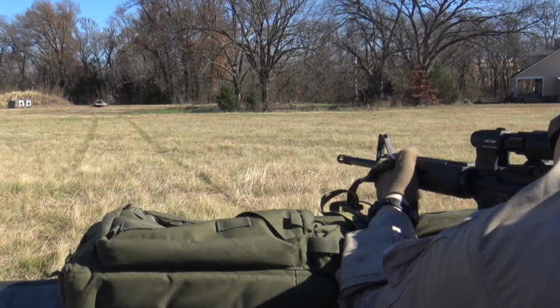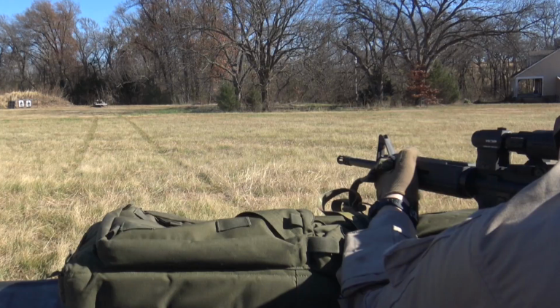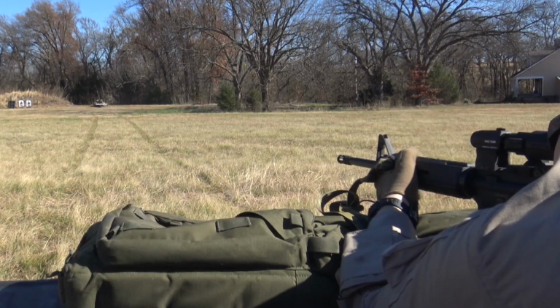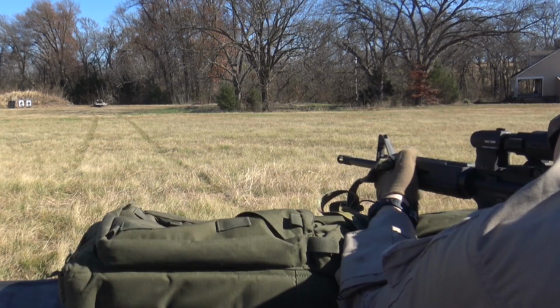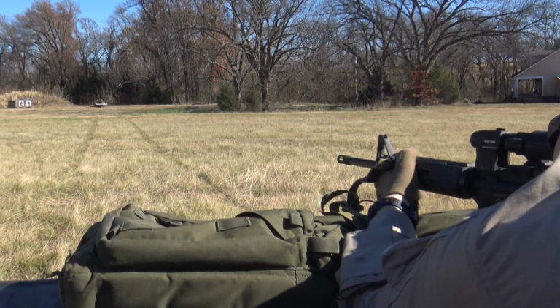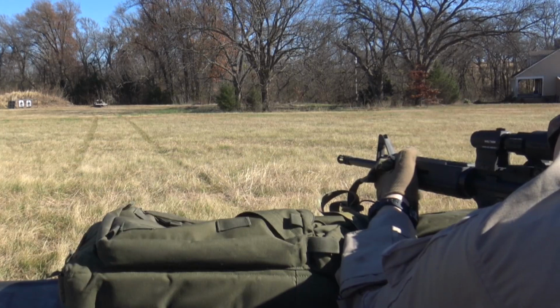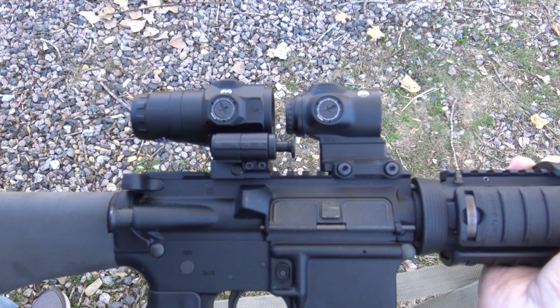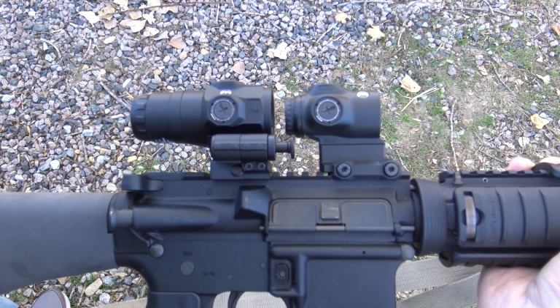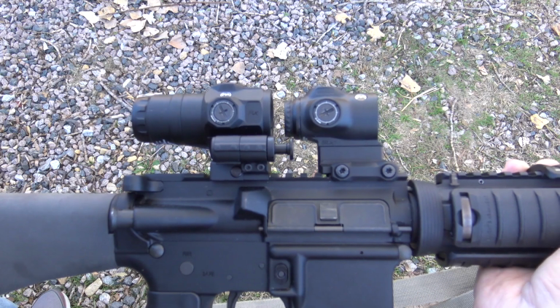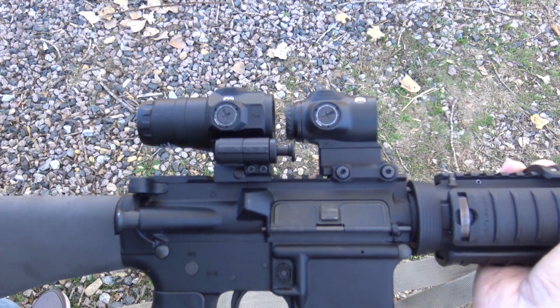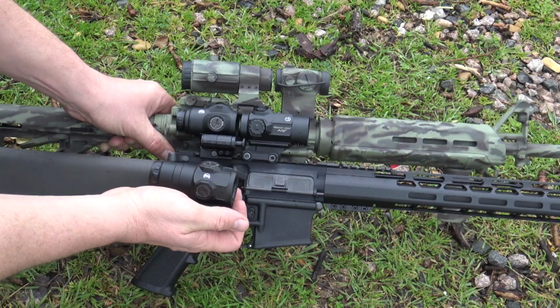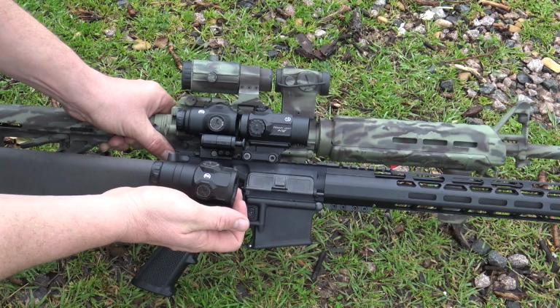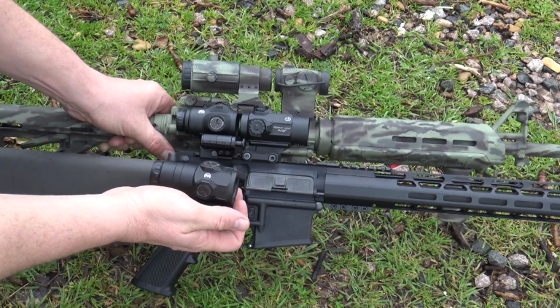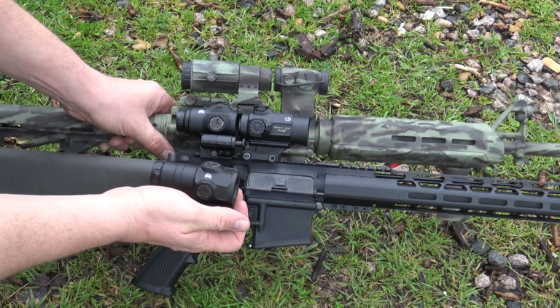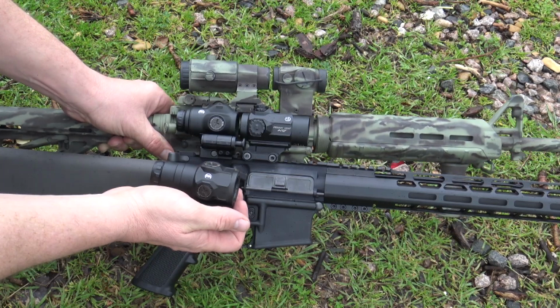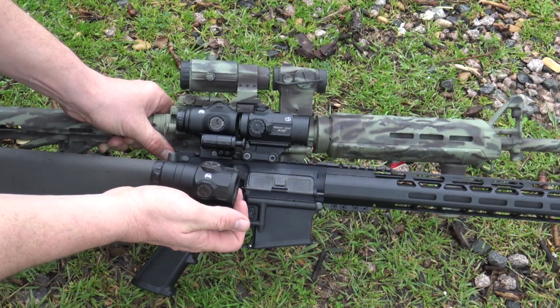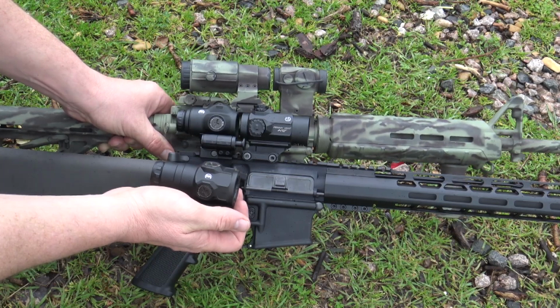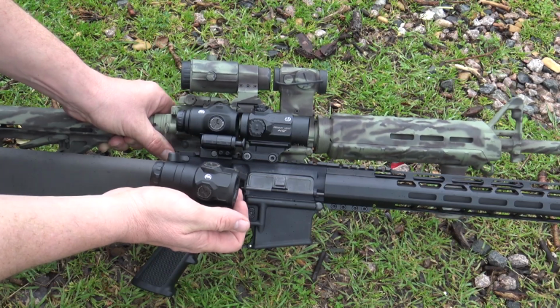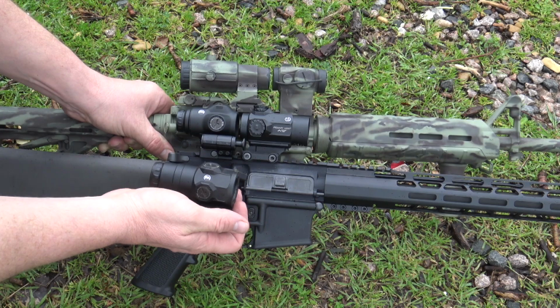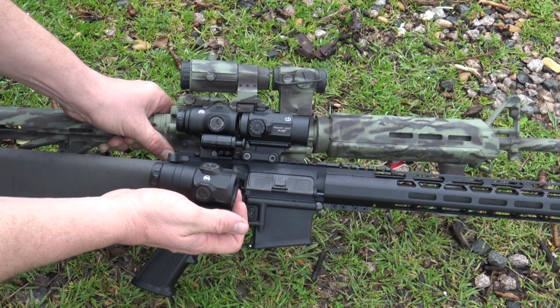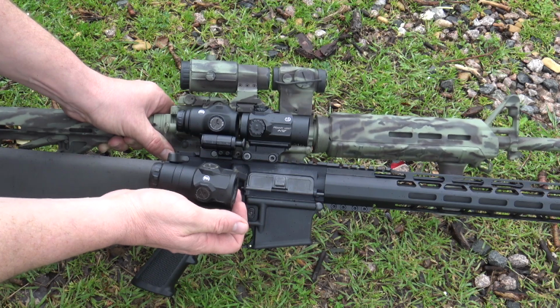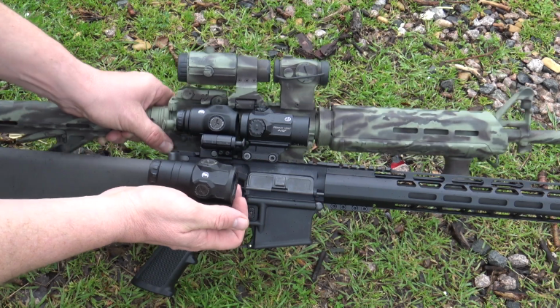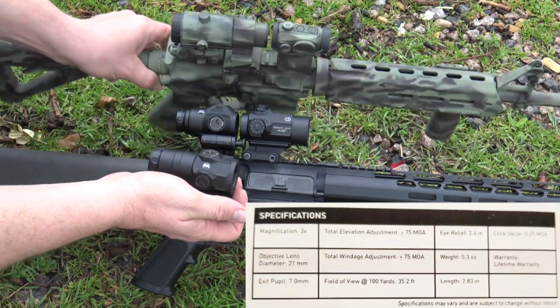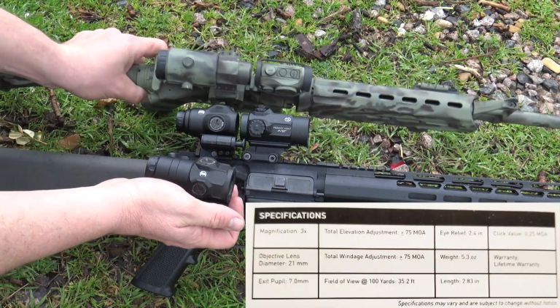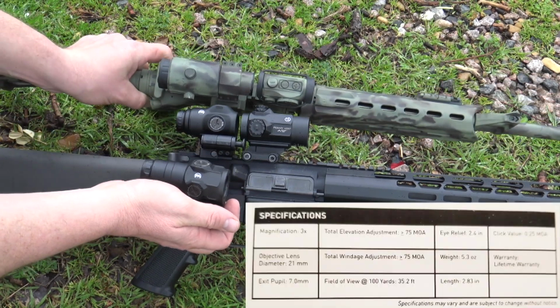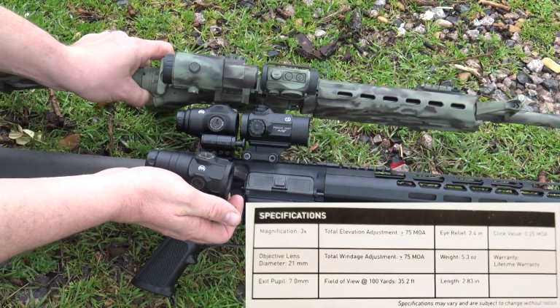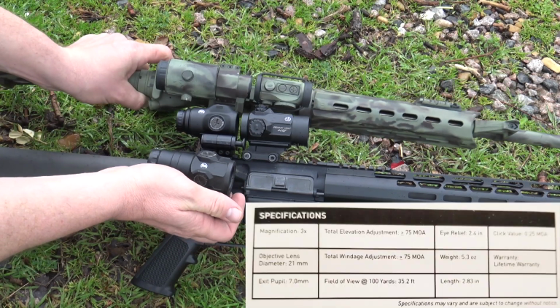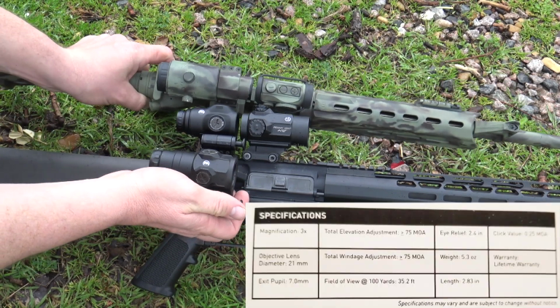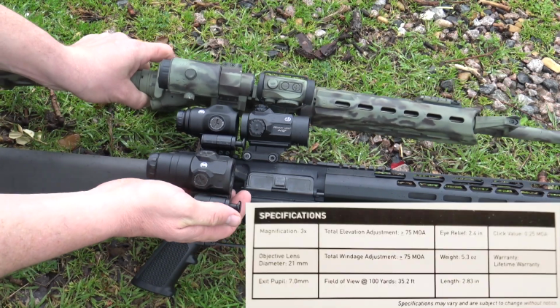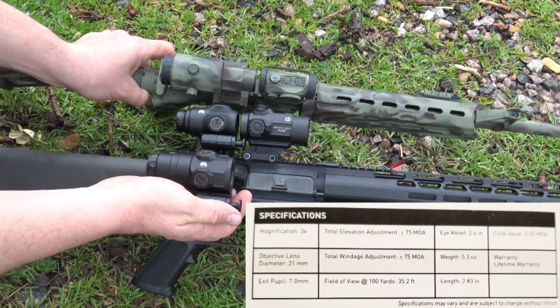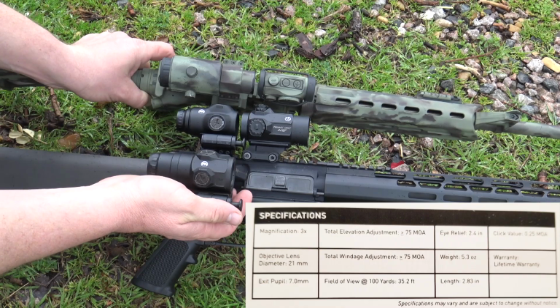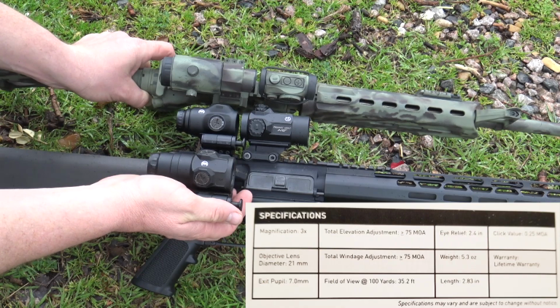I've used a couple other Primary Arms magnifiers over the years and this one without a doubt is a big update. As you guys can see, with this new magnifier they've cut down the profile as well as reduced the weight of the magnifier without sacrificing any performance.